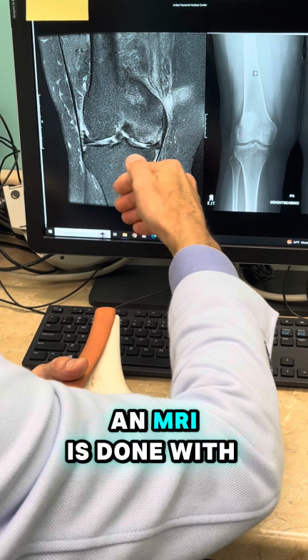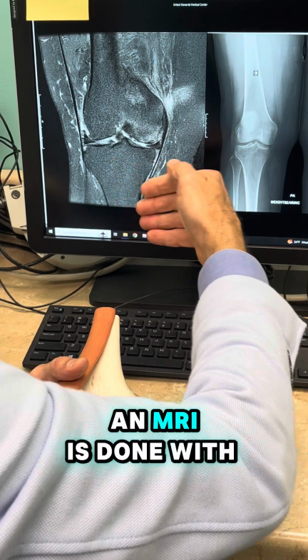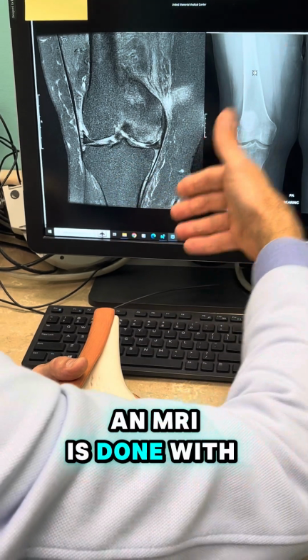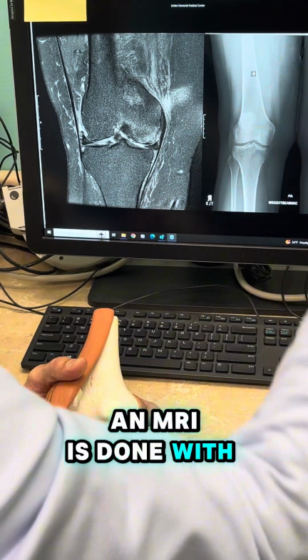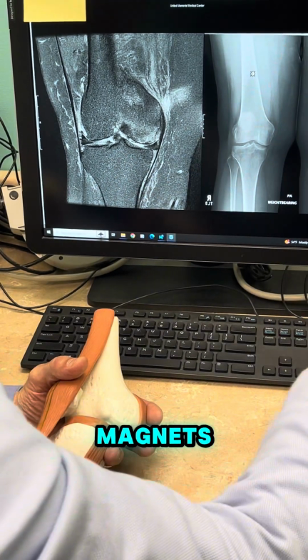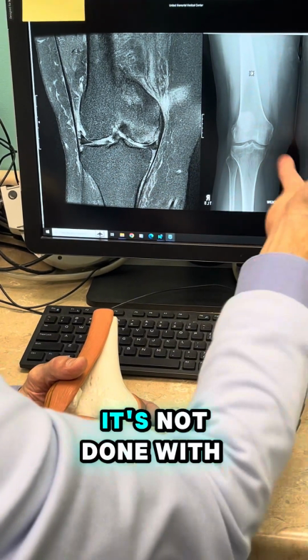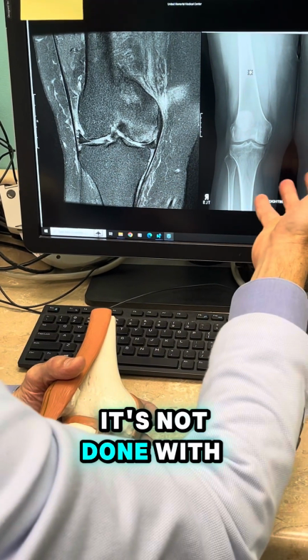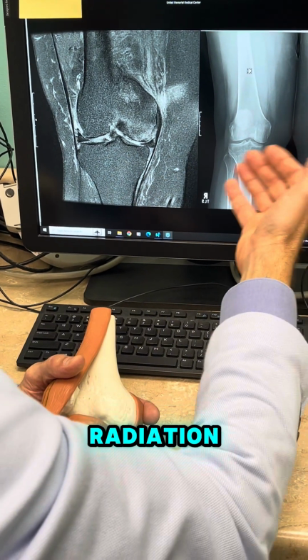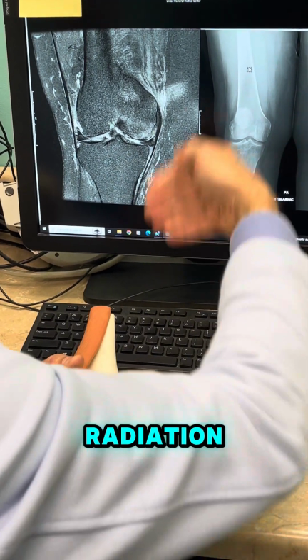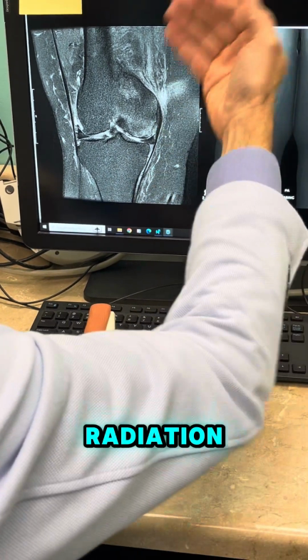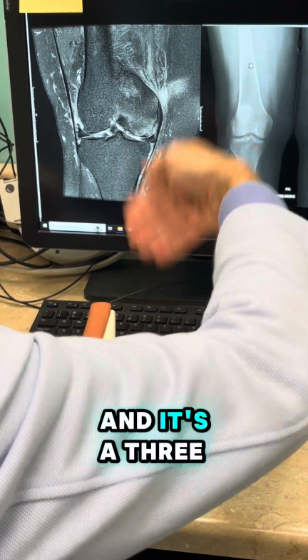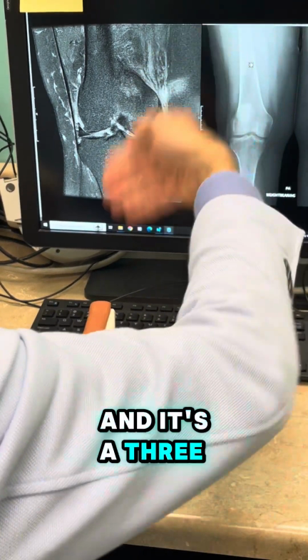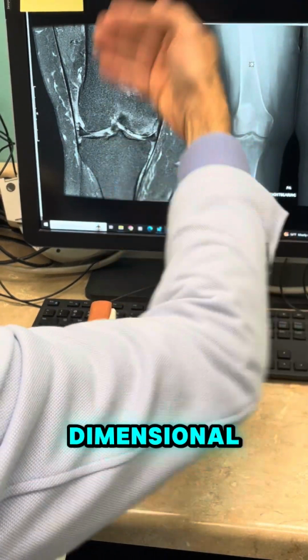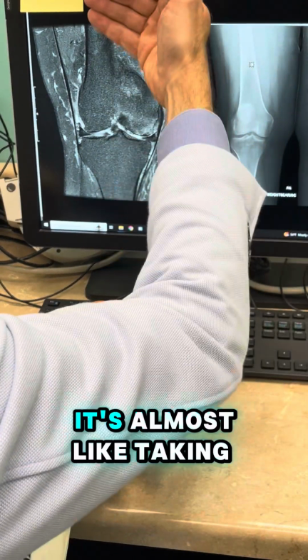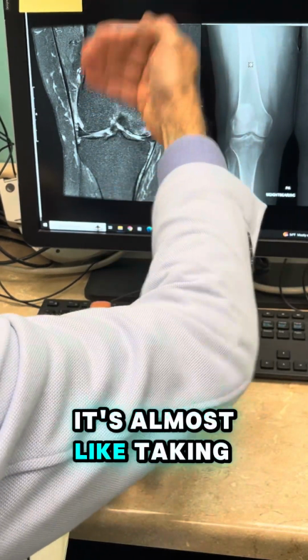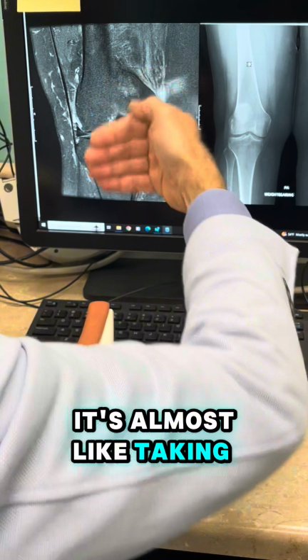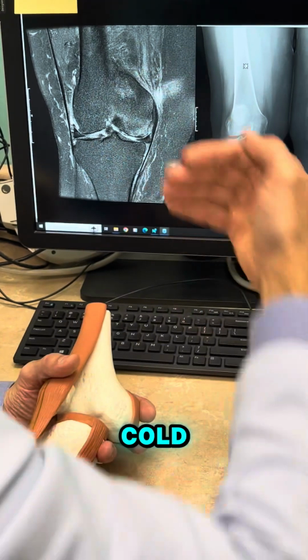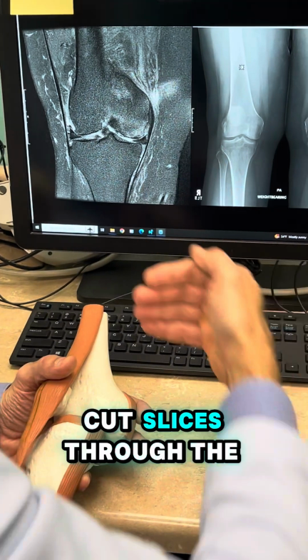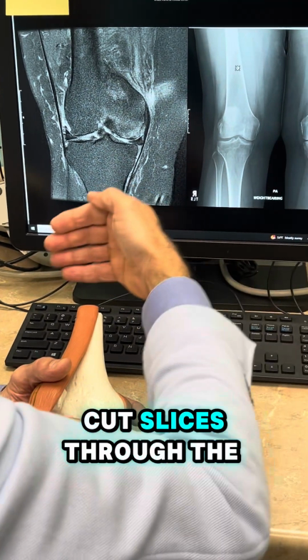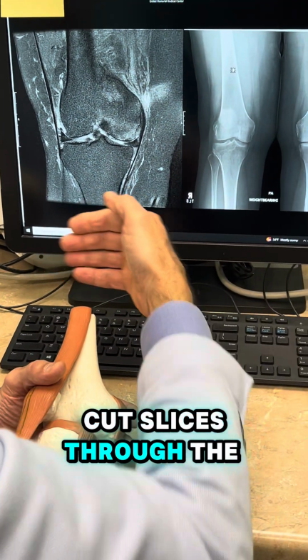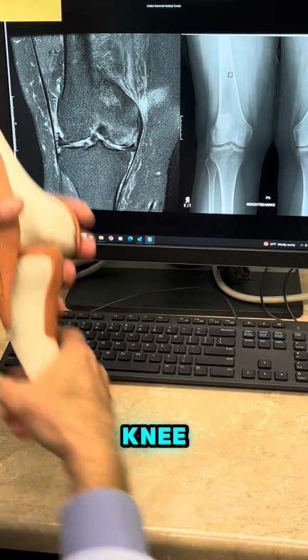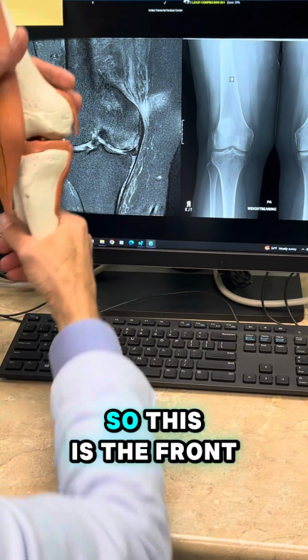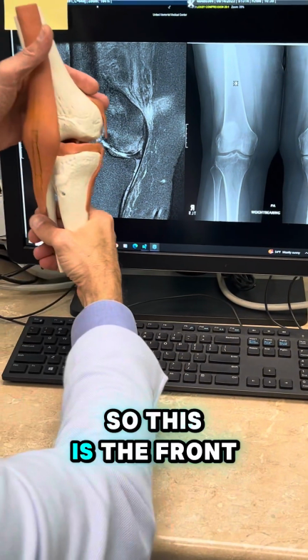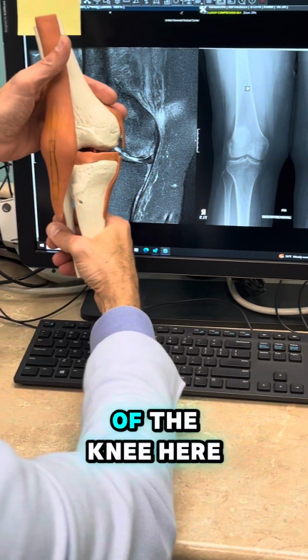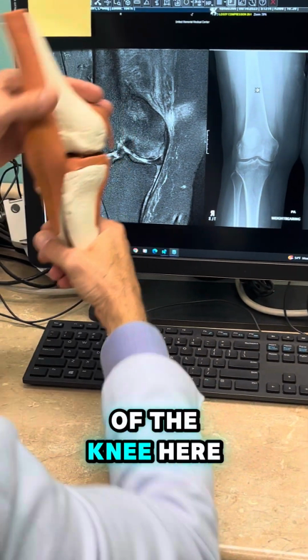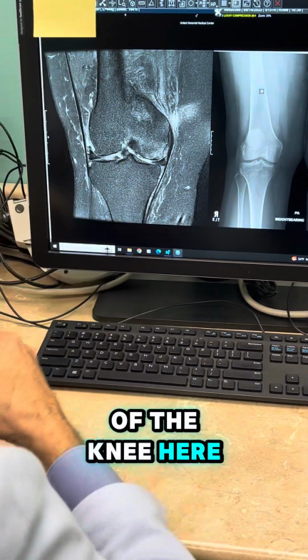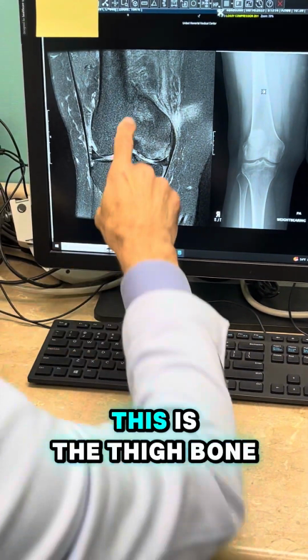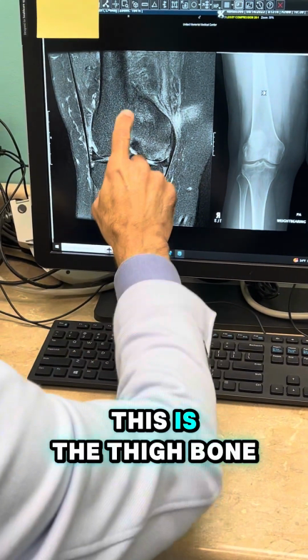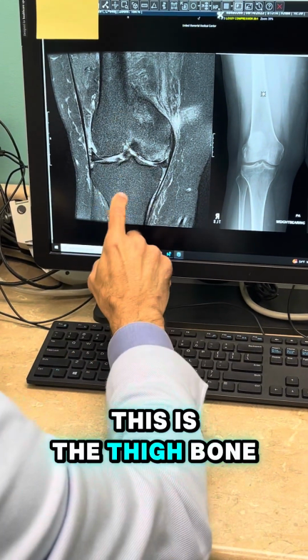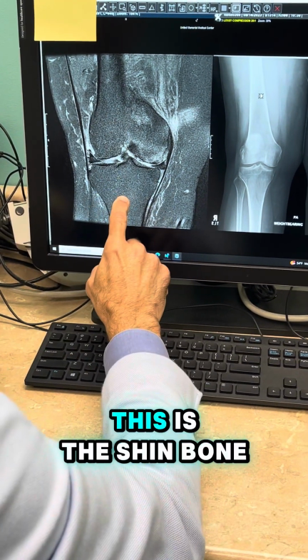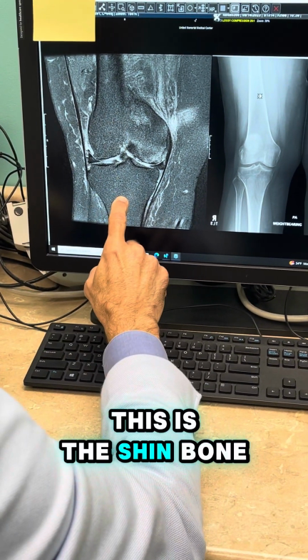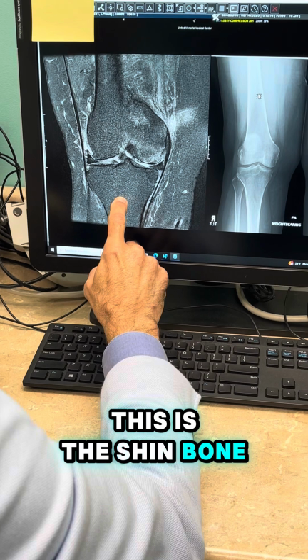An MRI is done with magnets — it's not done with radiation — and it's three-dimensional. It's almost like taking cold-cut slices through the knee. So this is the front of the knee here, this is the thigh bone, and this is the shin bone.